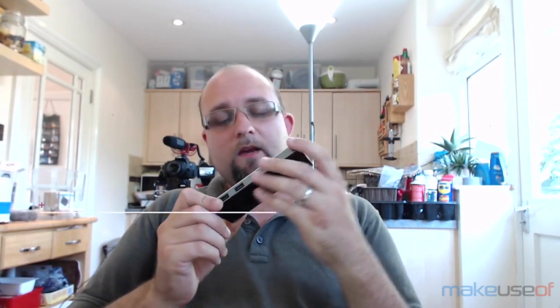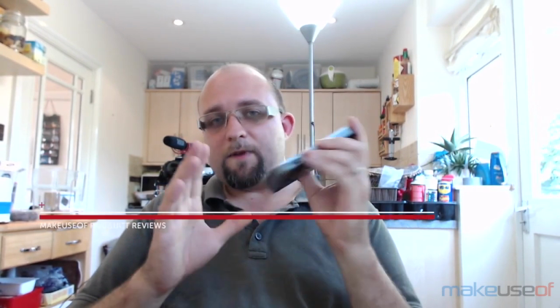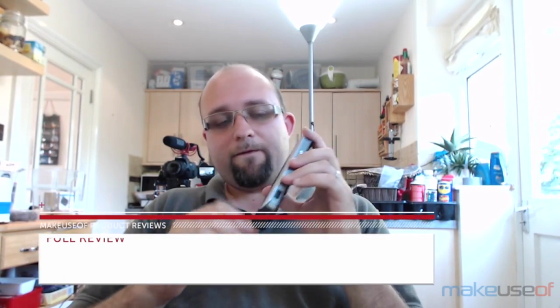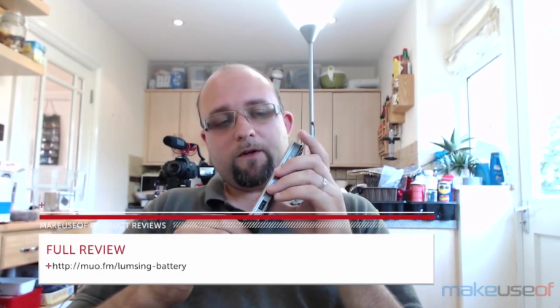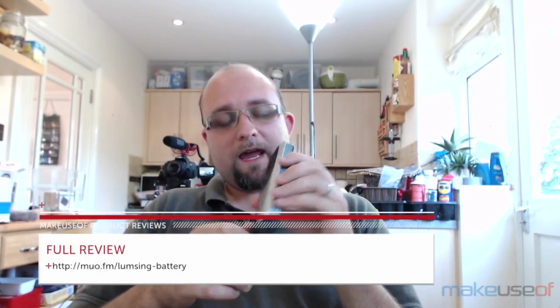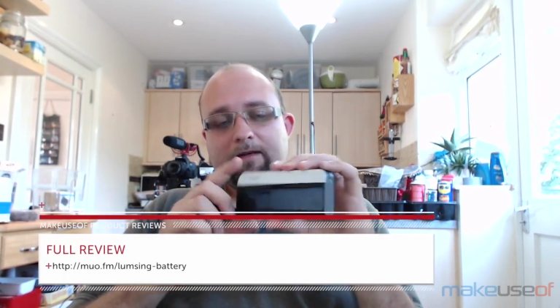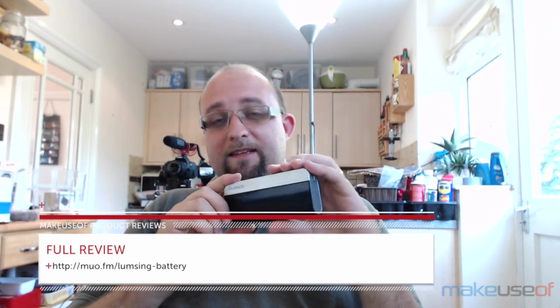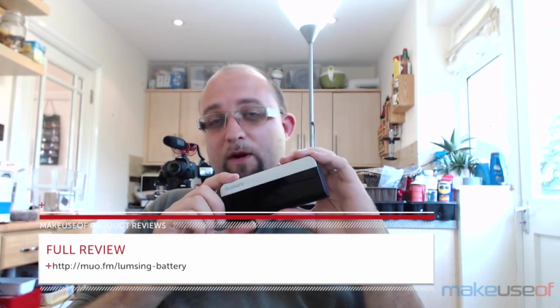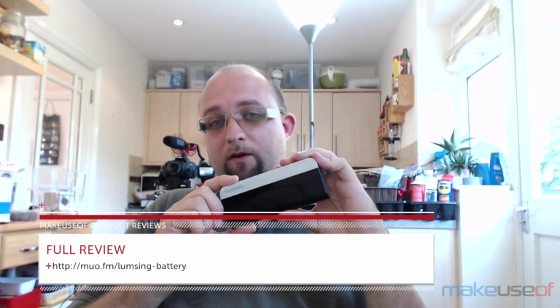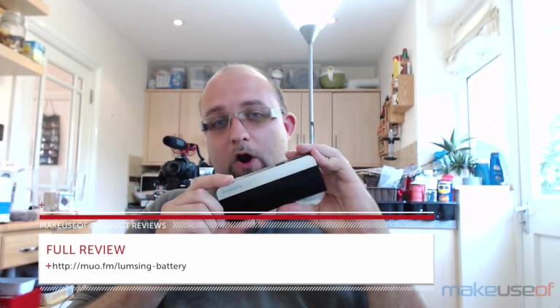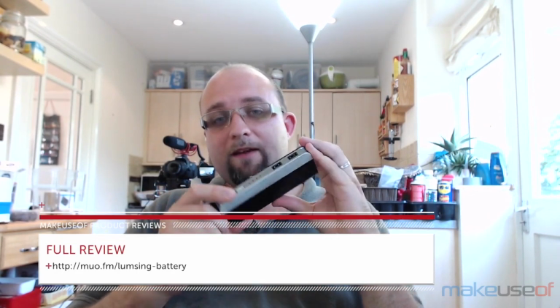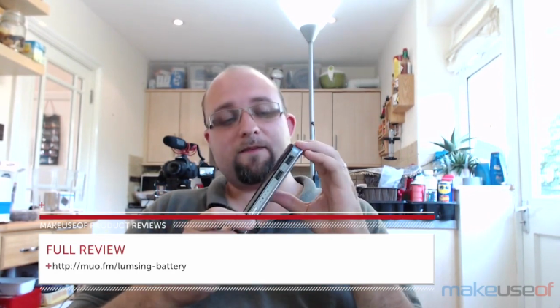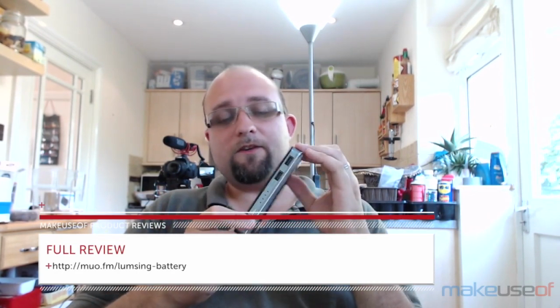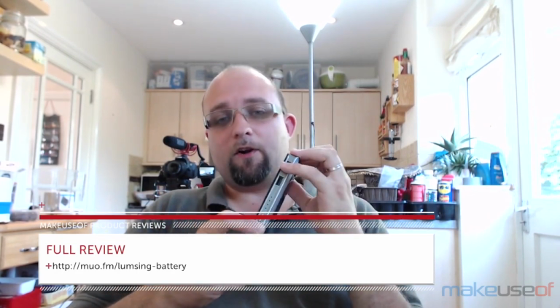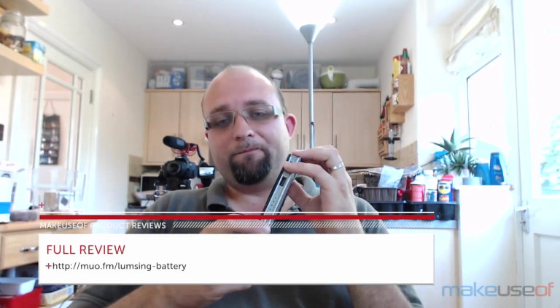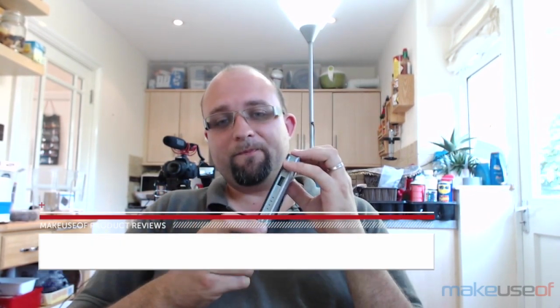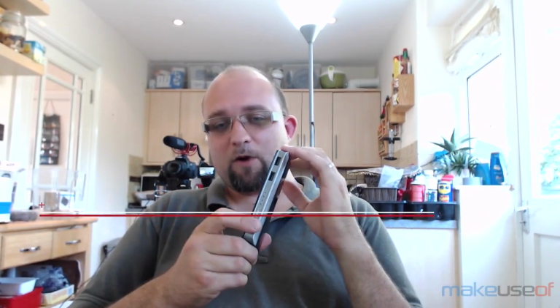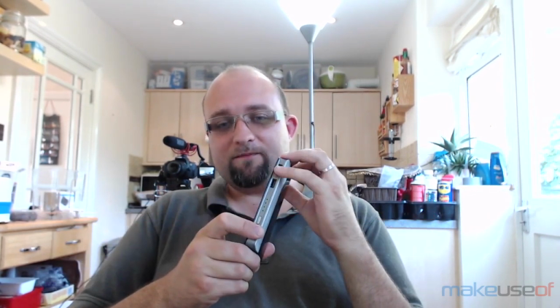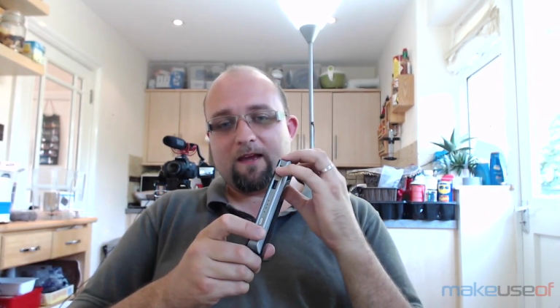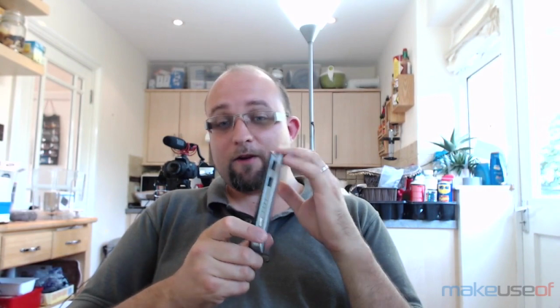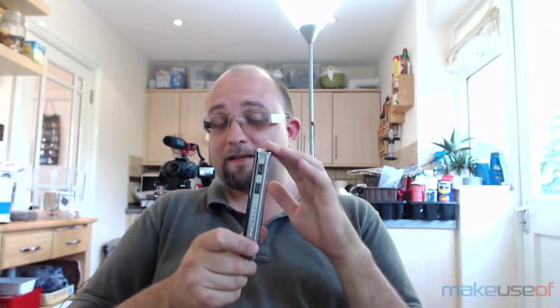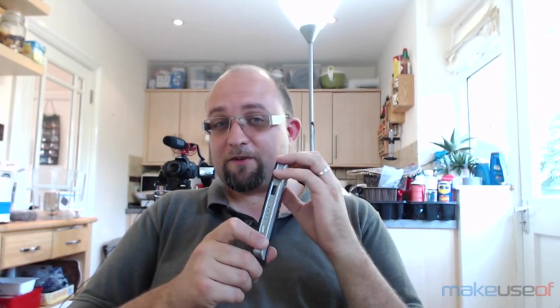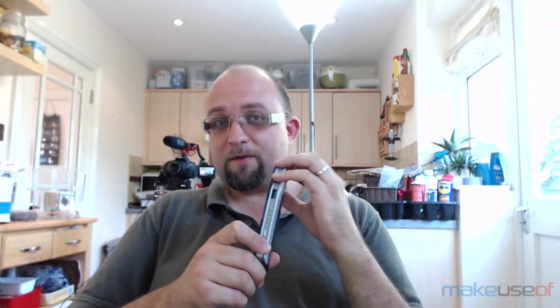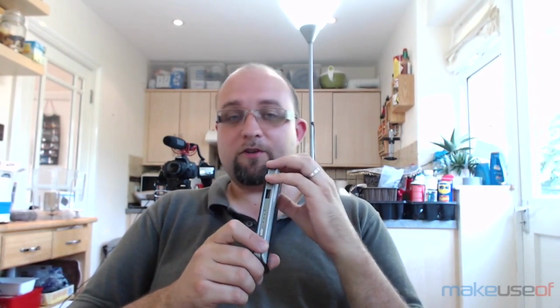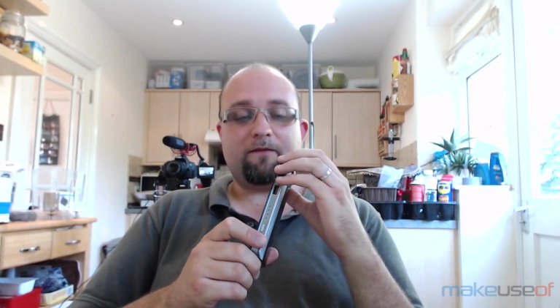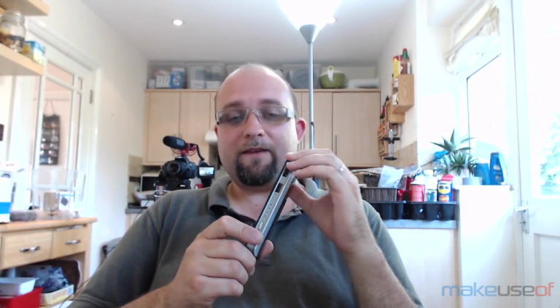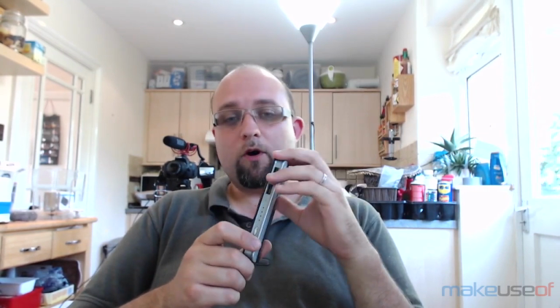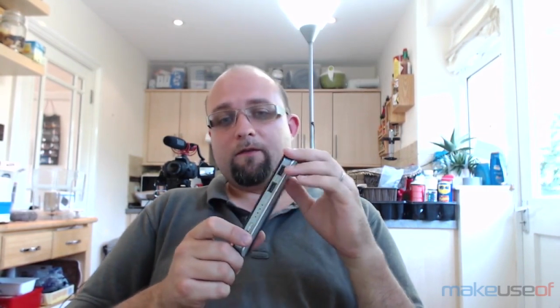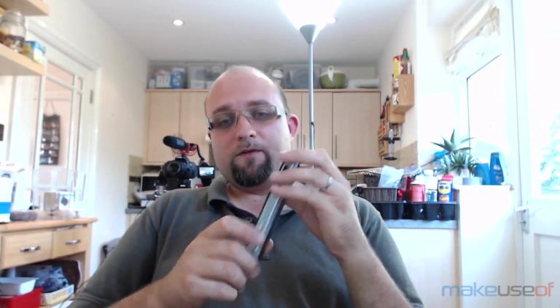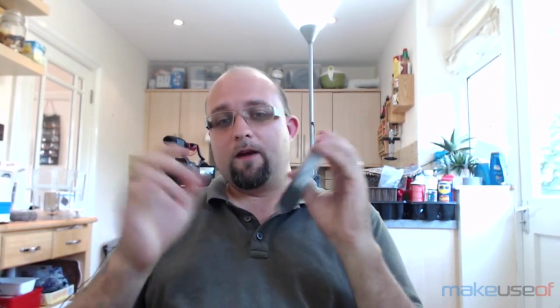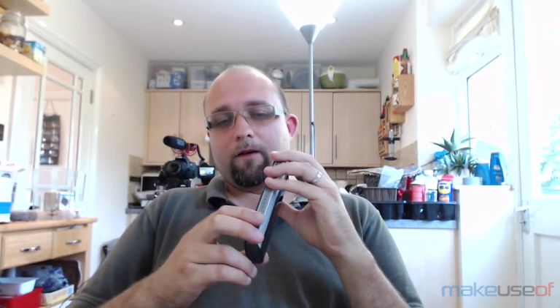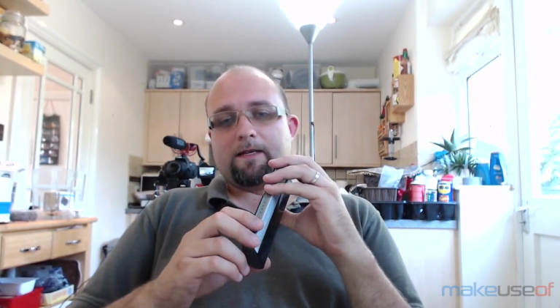To read the full review and enter to win one of your own, head on over to MakeUseOf.com. Thanks for watching and don't forget to subscribe to our YouTube channel for even more reviews and other craziness.